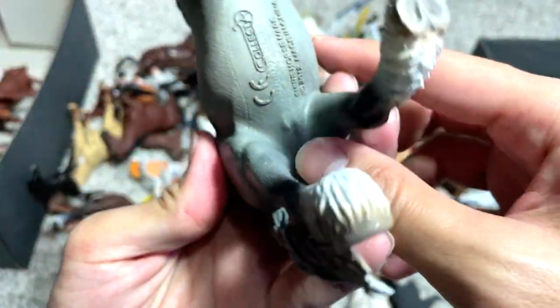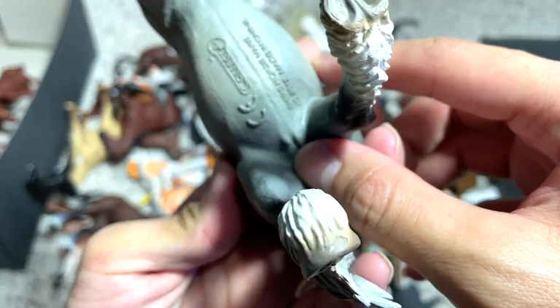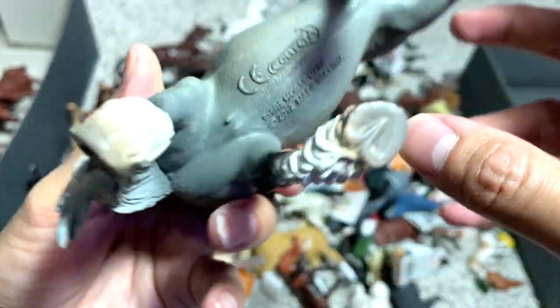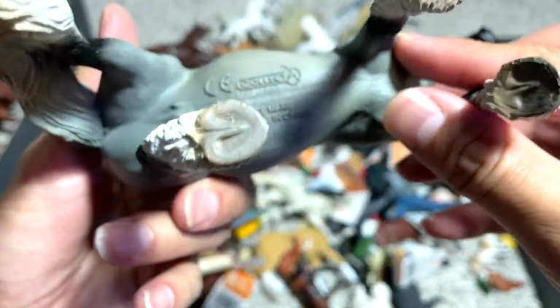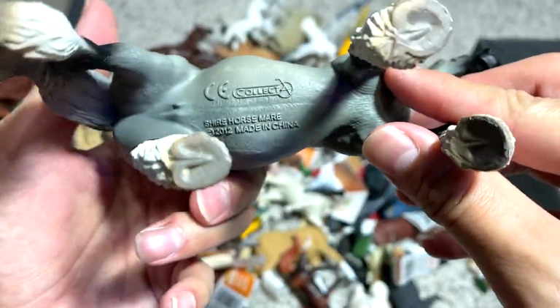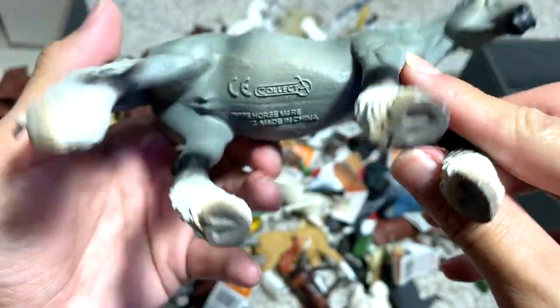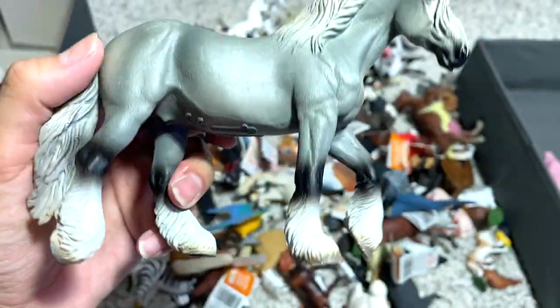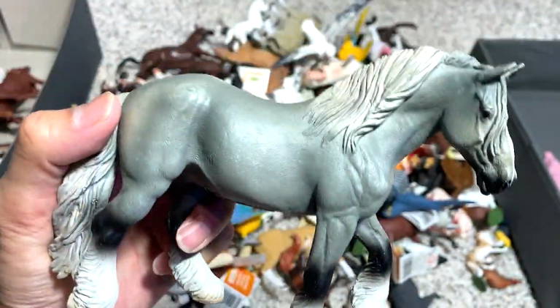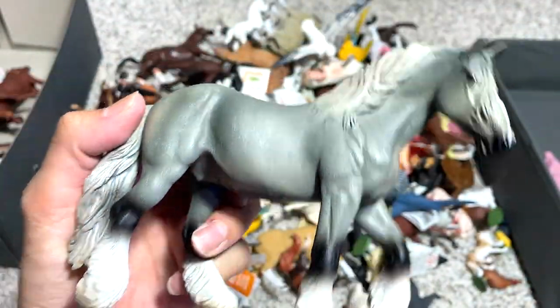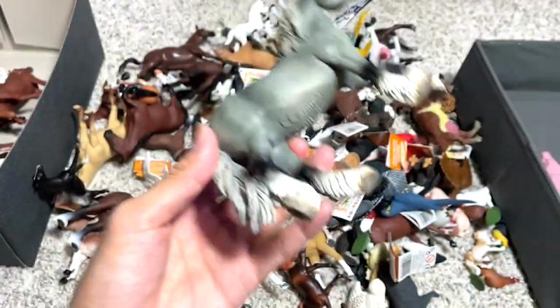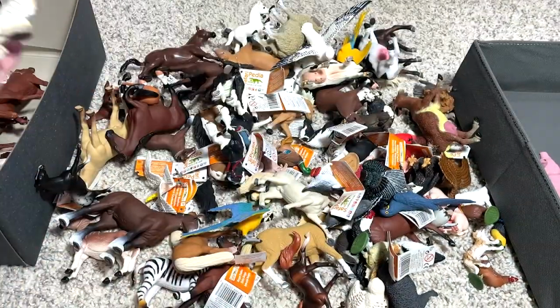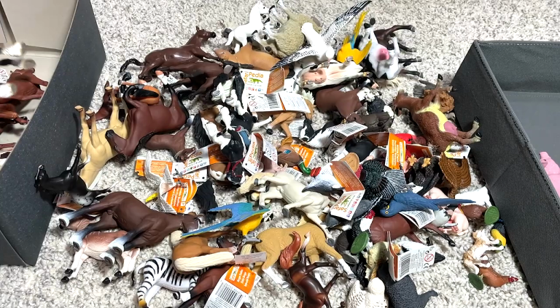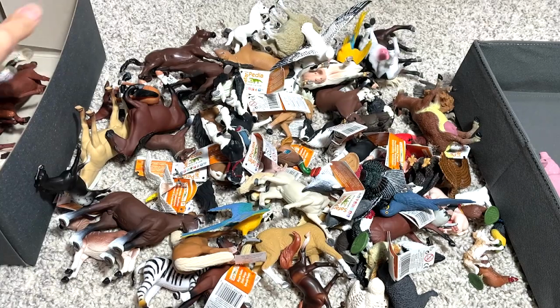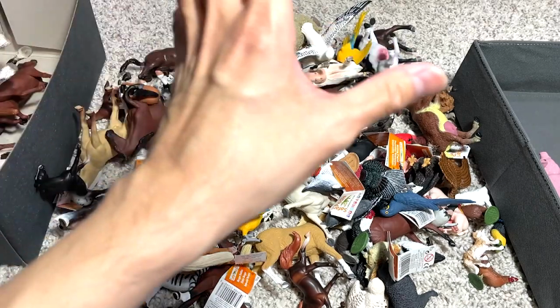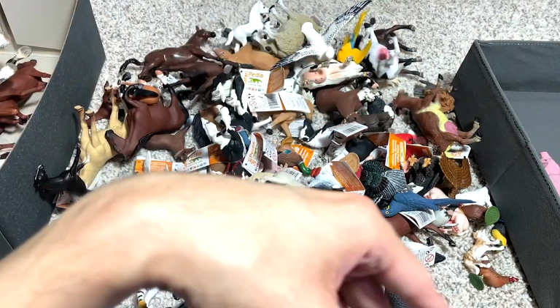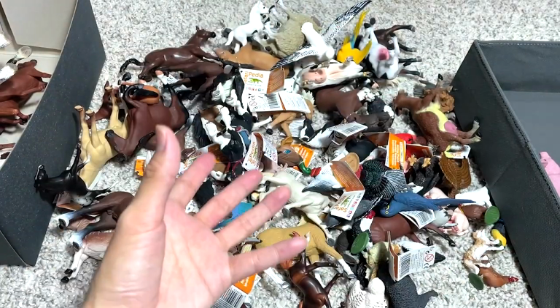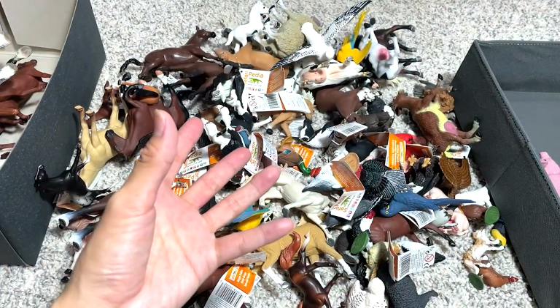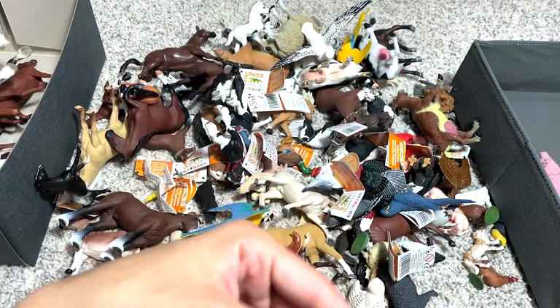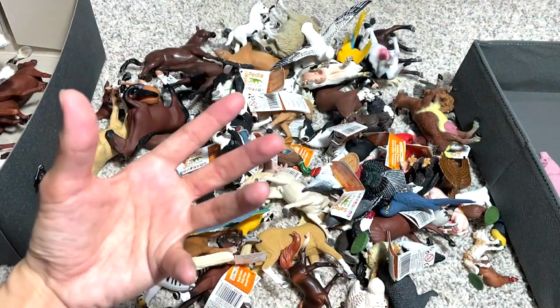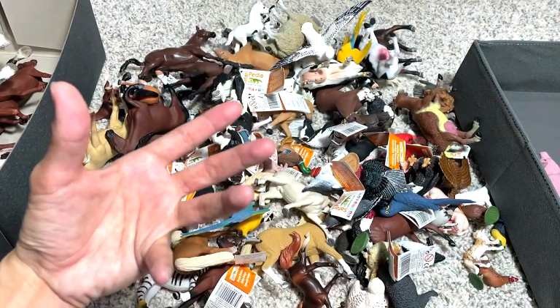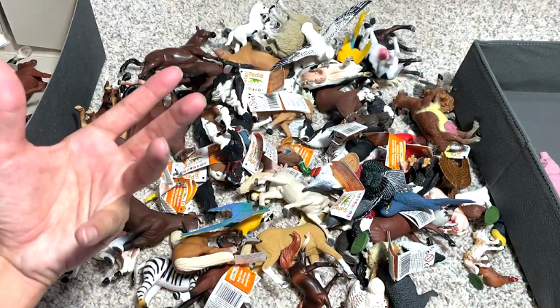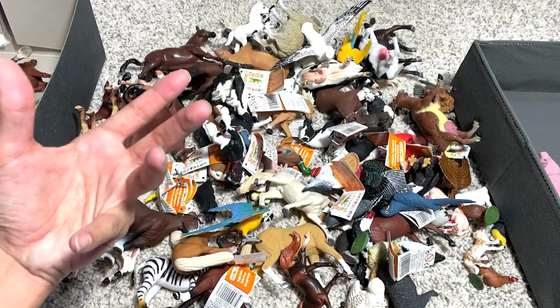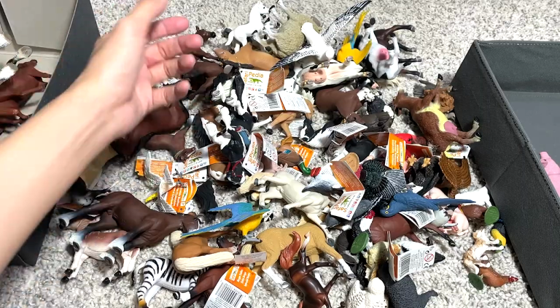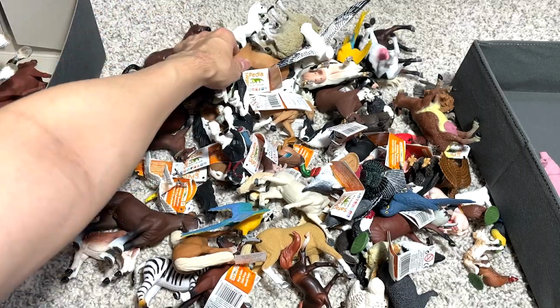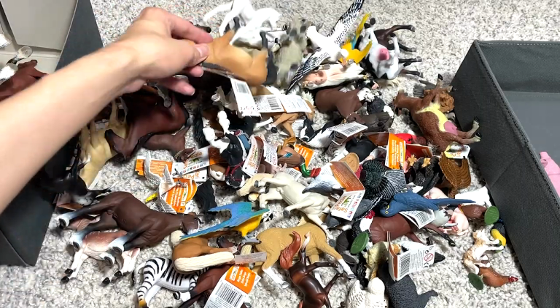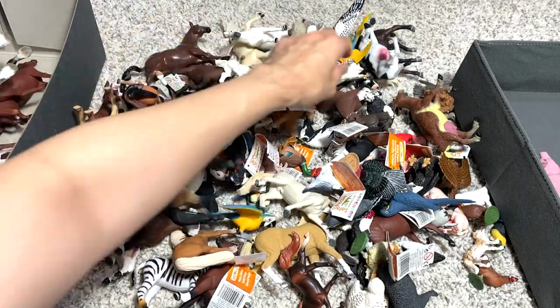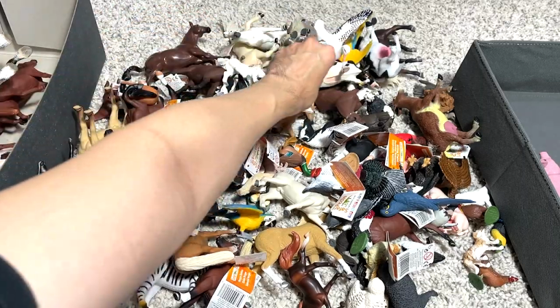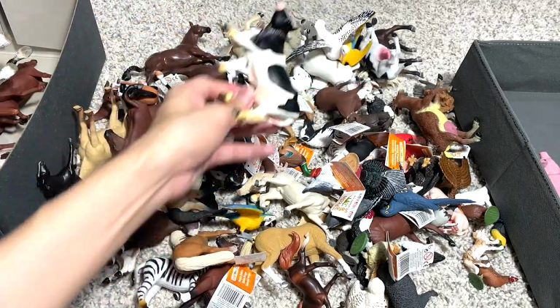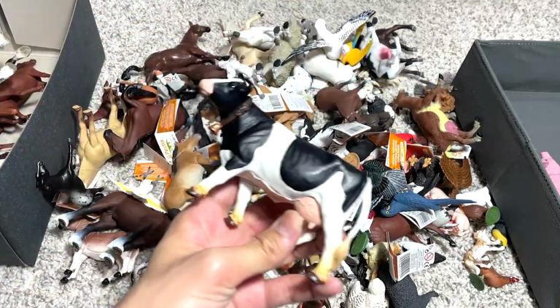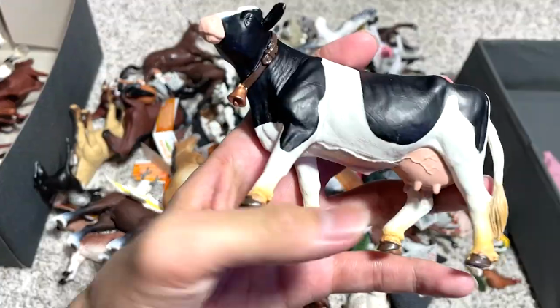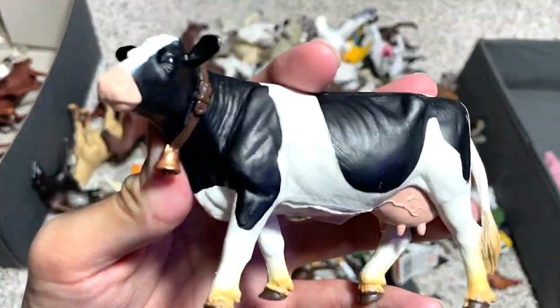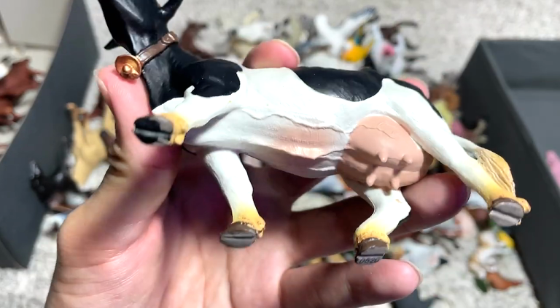So this is actually known as a Shire Horse mare — it's a female horse. Female horses are generally easier to tame and easier to train because they are more good-natured.